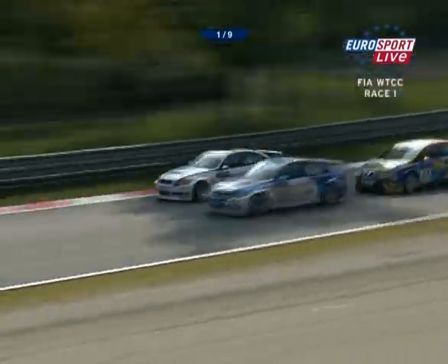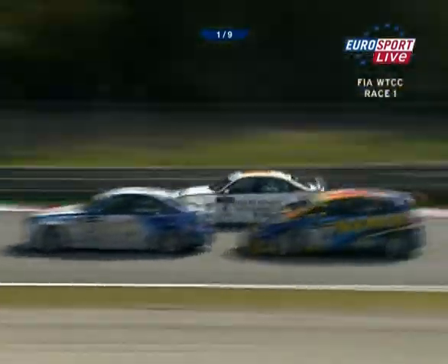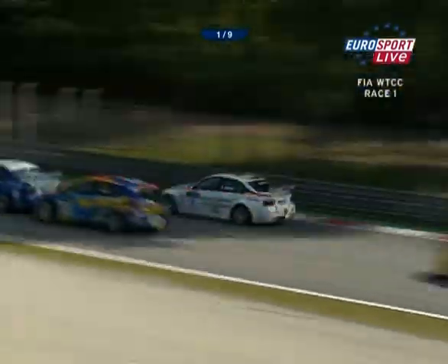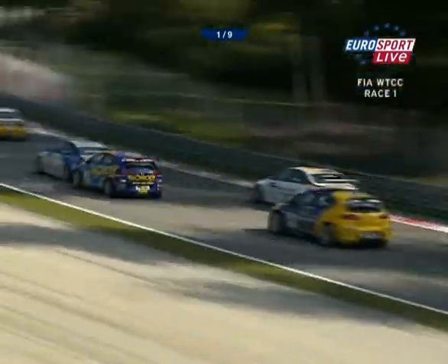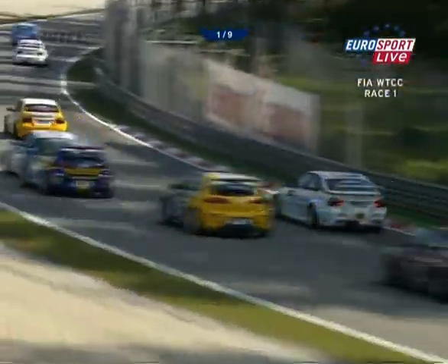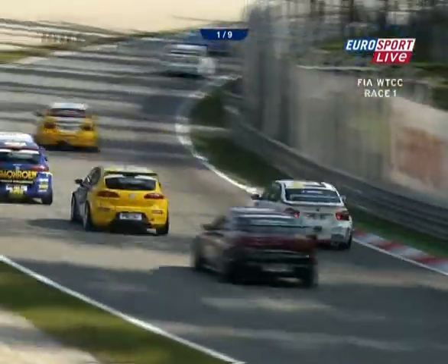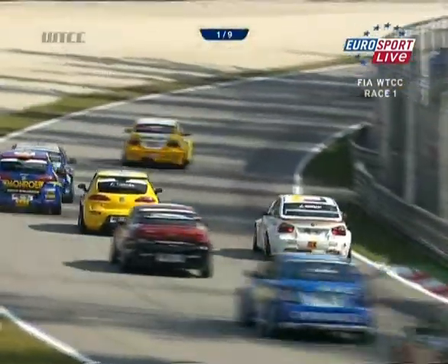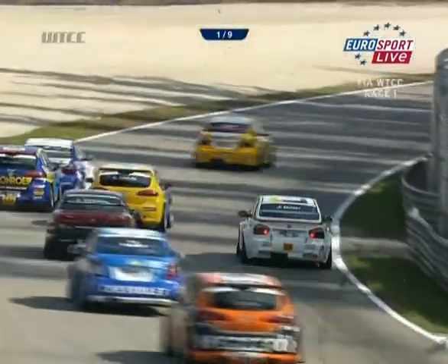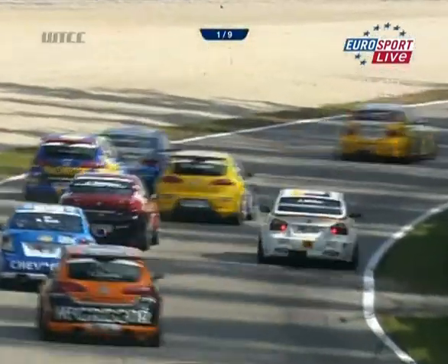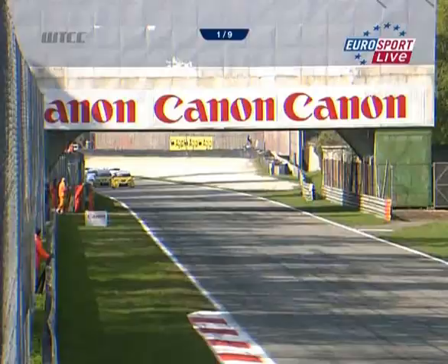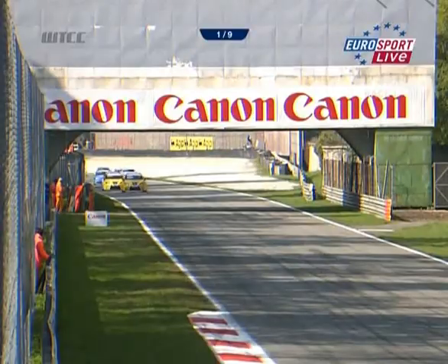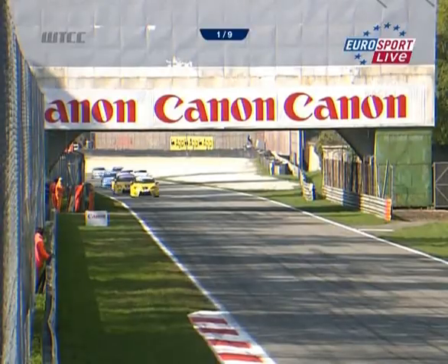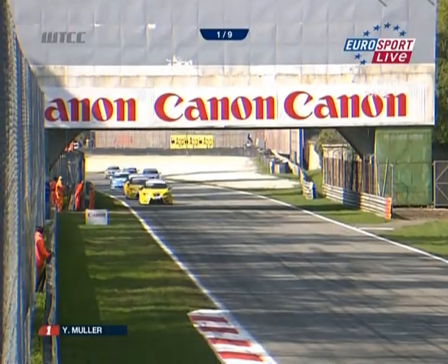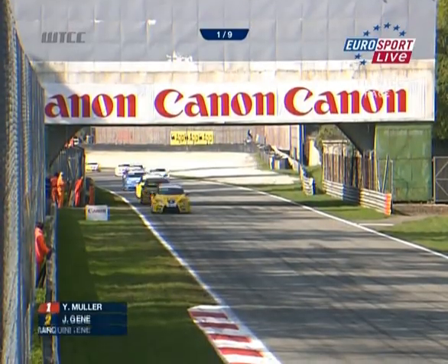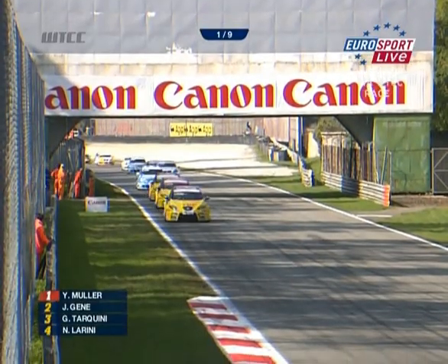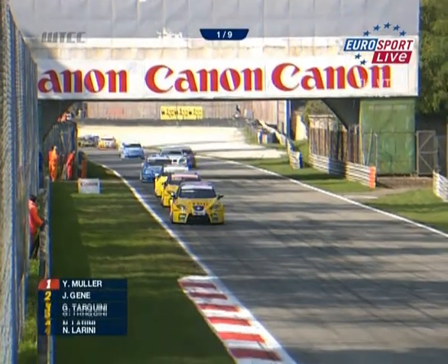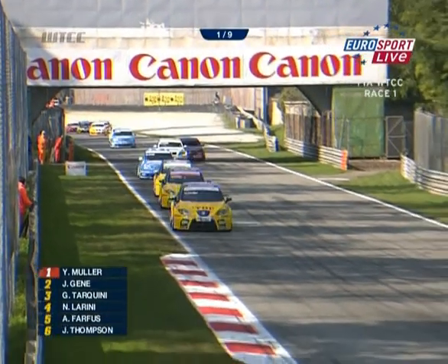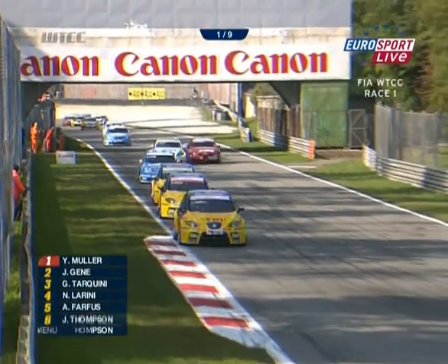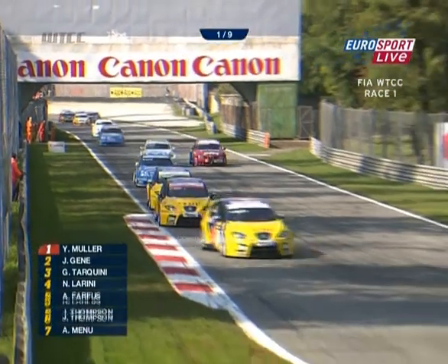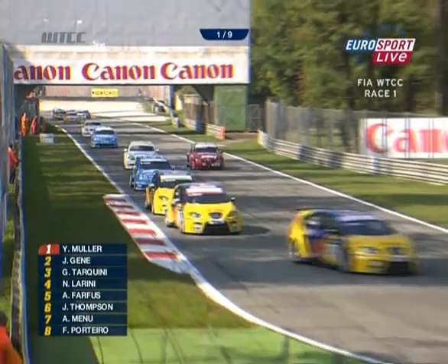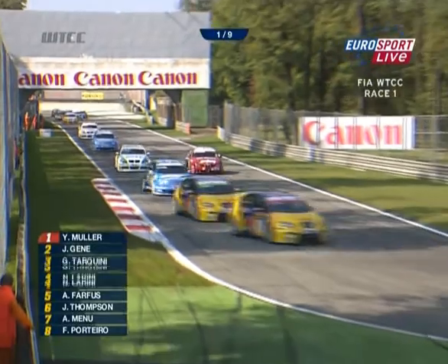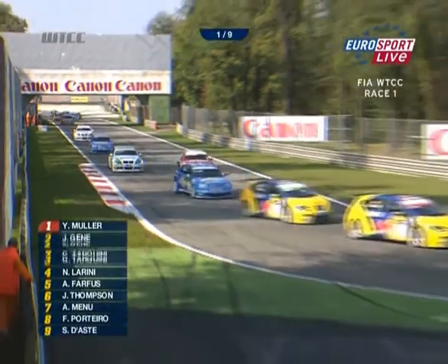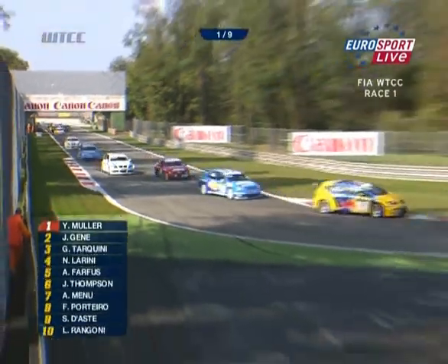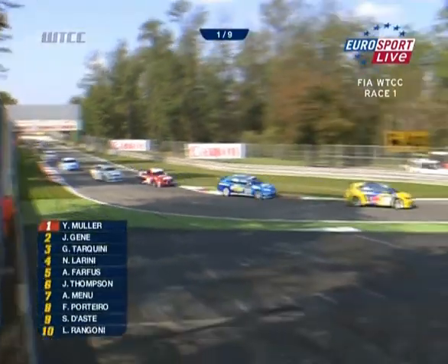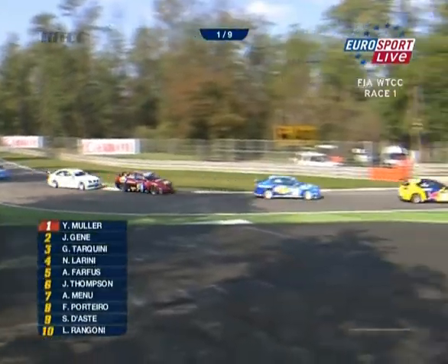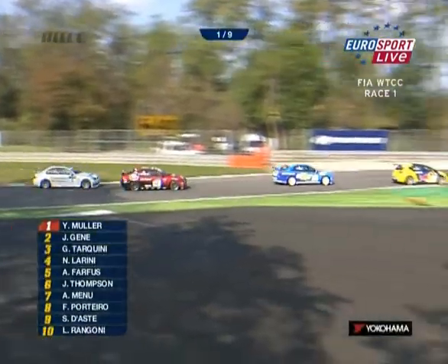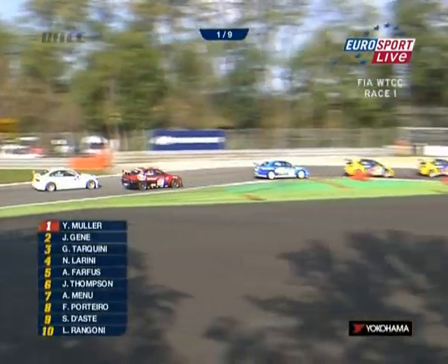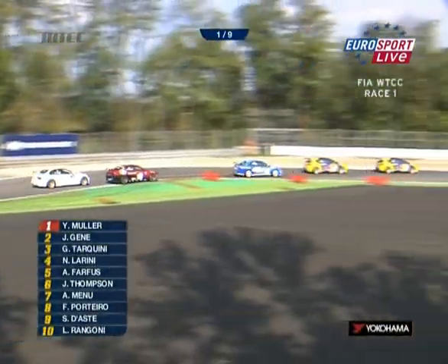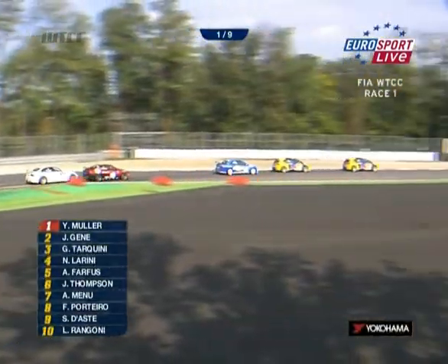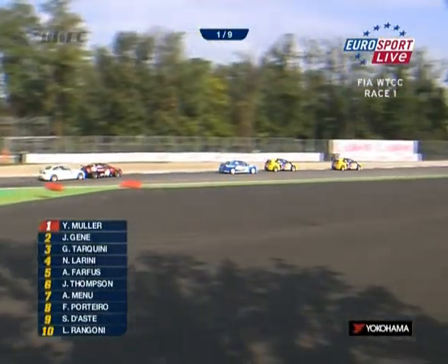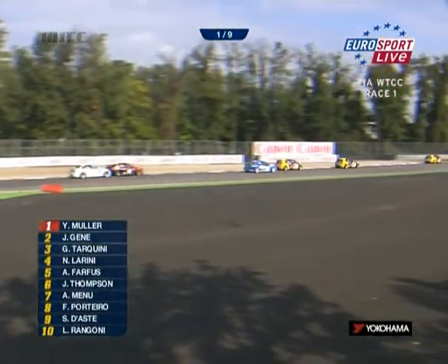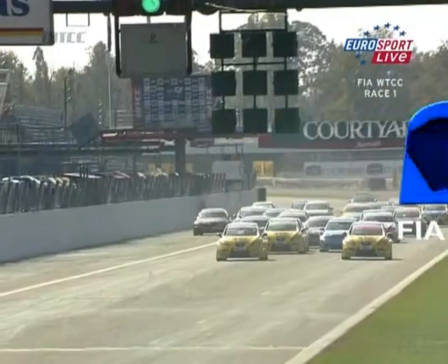Andy Prio is backwards! Alex Zanardi is there, Roberto Colciago as well. Charlie Montero going very slowly around Curva Grande. And that's Jörg Muller — Jörg Muller in trouble too. Andy Prio was spun out. Order up front: Tarquini, then Lurini. Manu is down in seventh place, with Thompson going past.